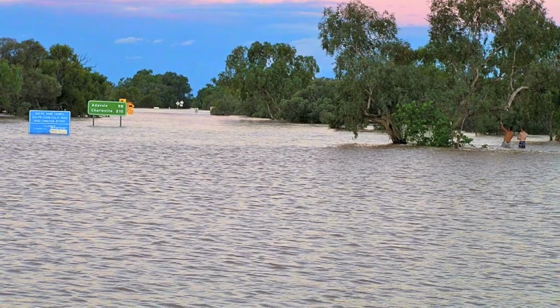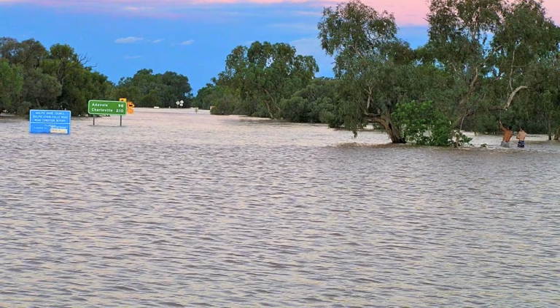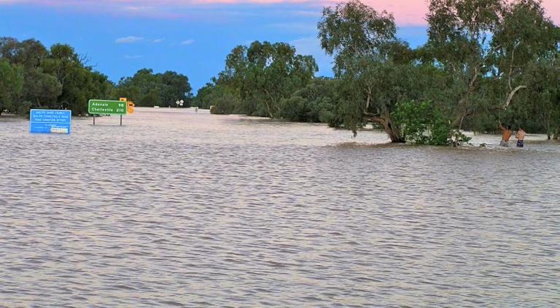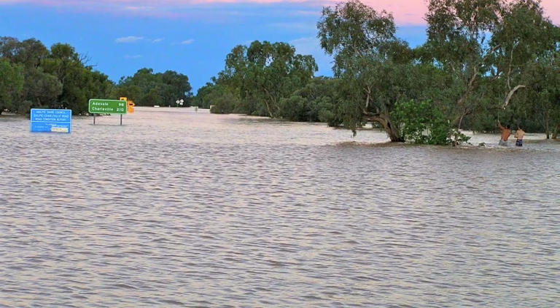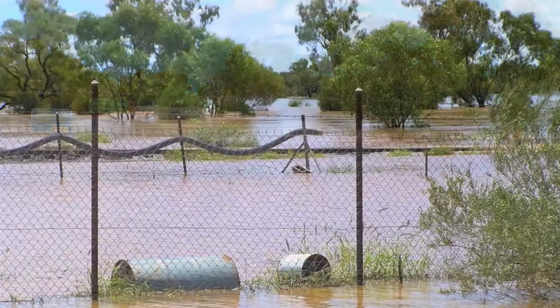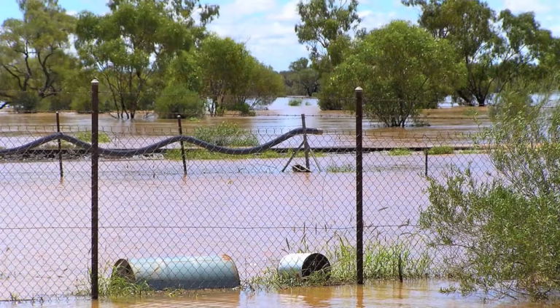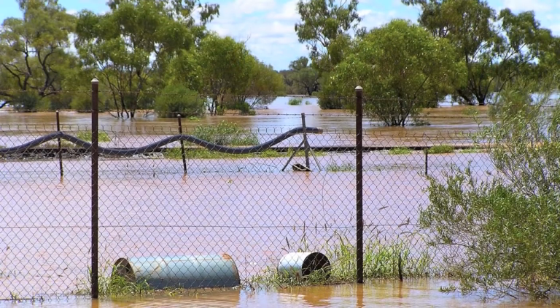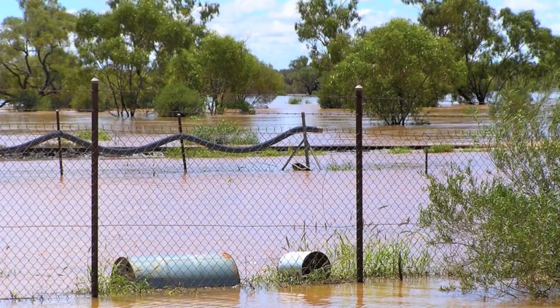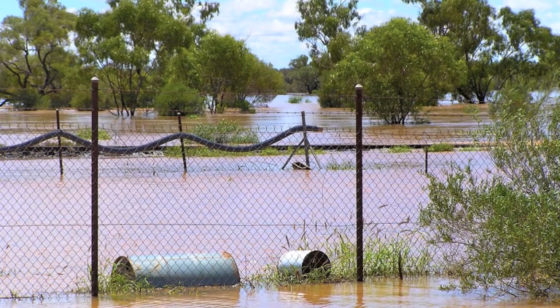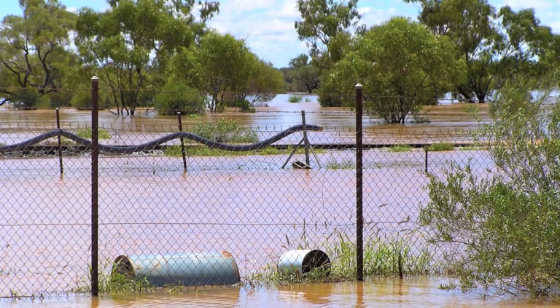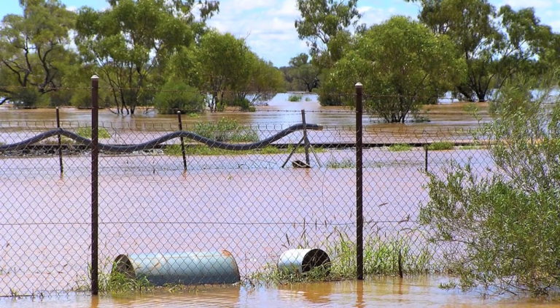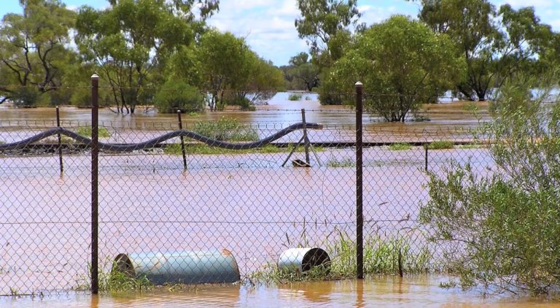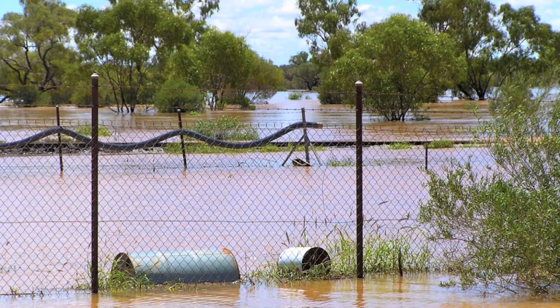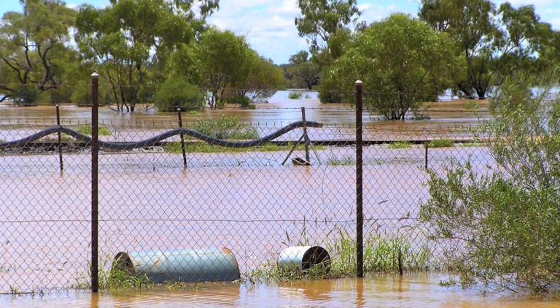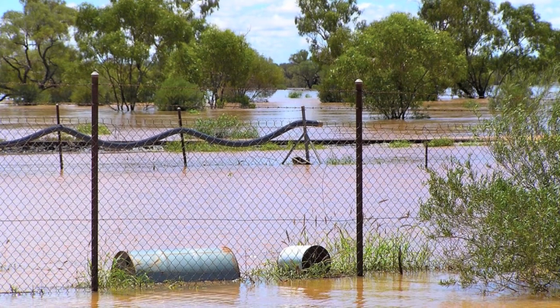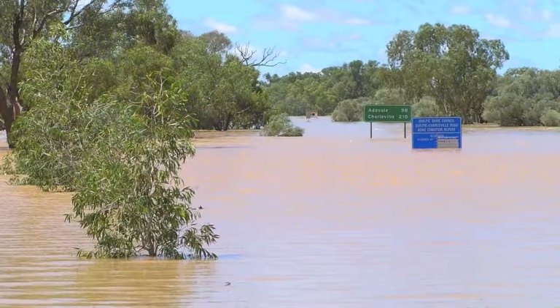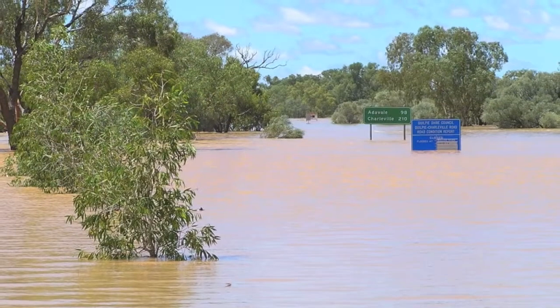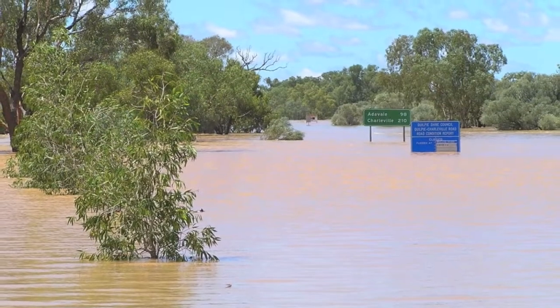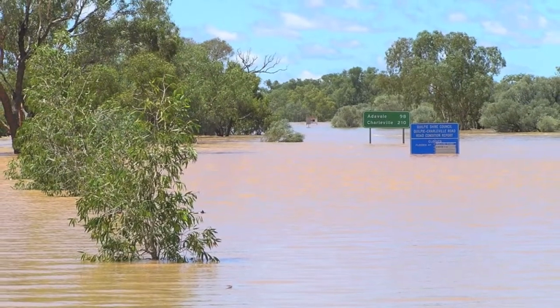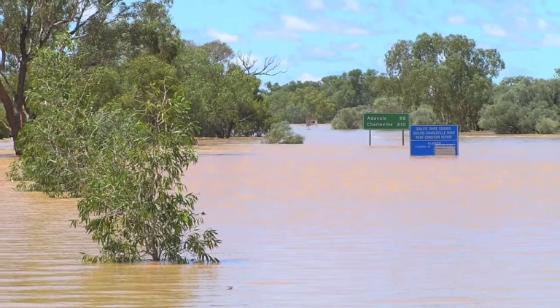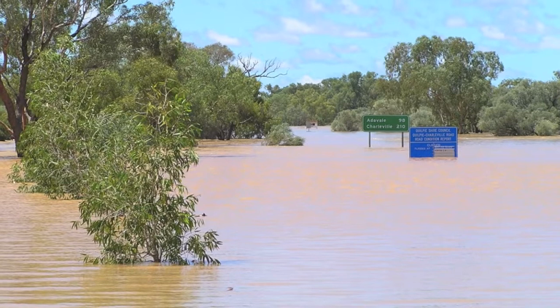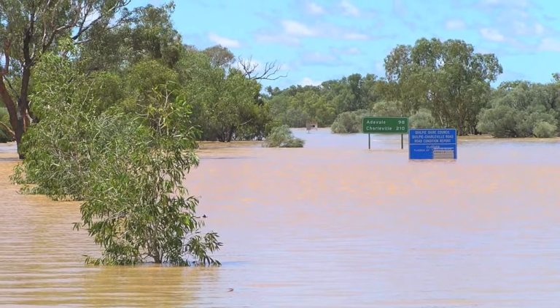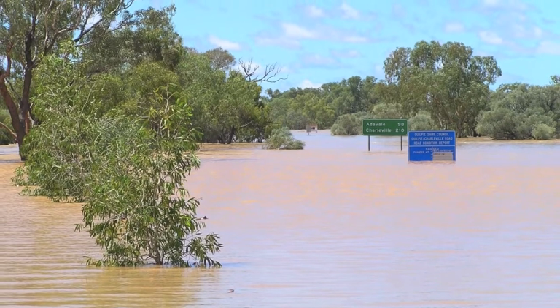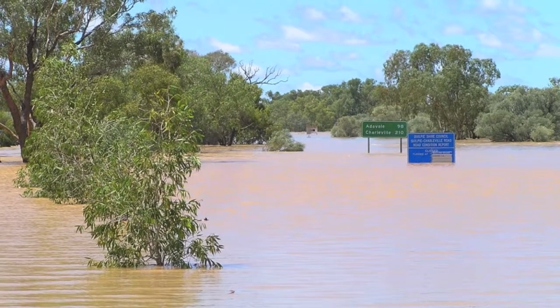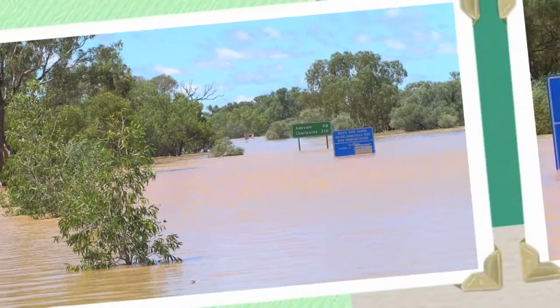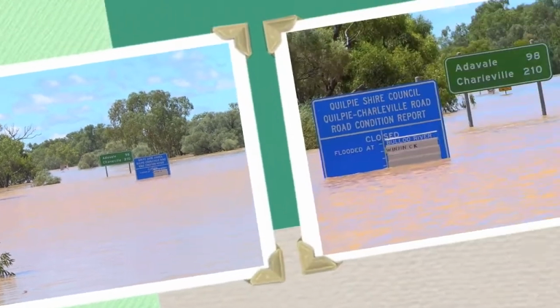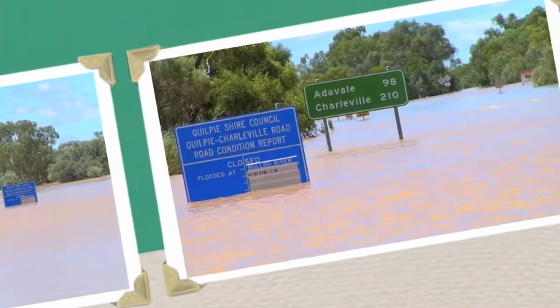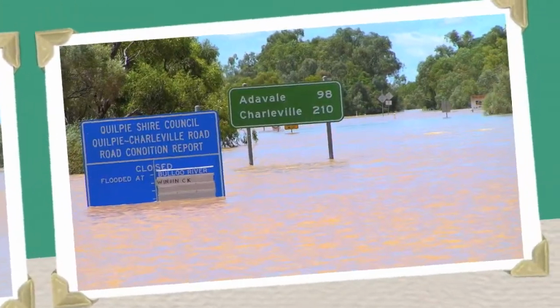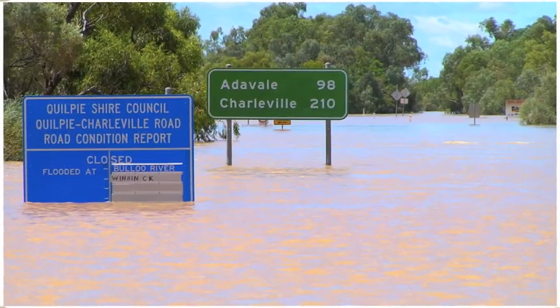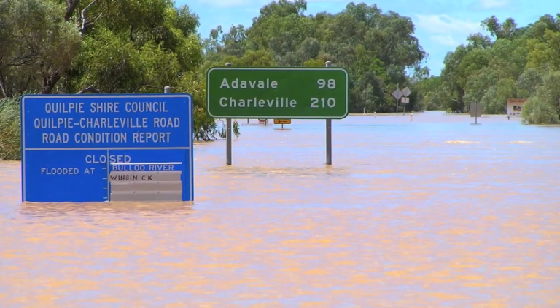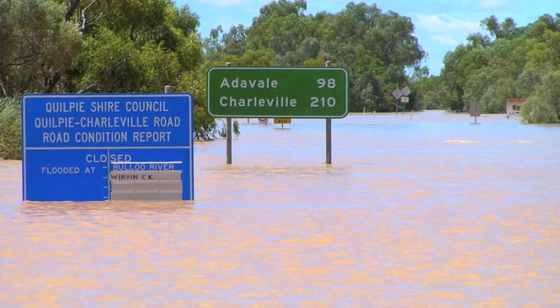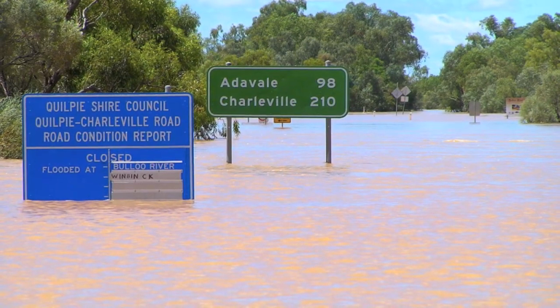This is the signage going out of Quilpie toward the next town, 220 kilometres away. The water just came up and up and stayed around for quite a few days, and then slowly went down again.